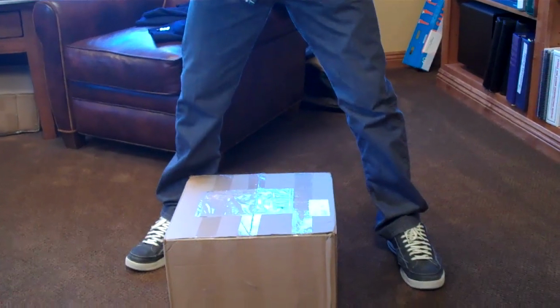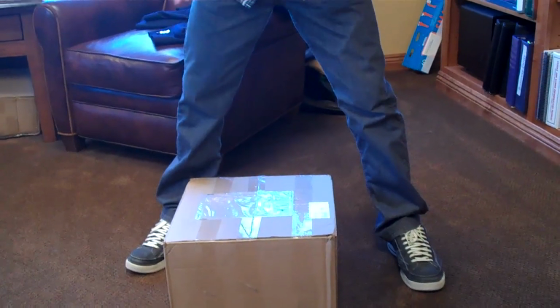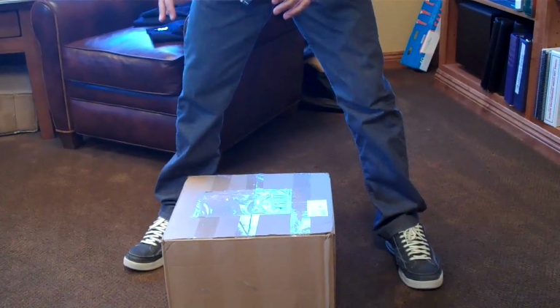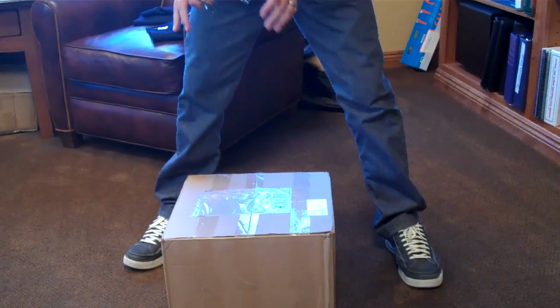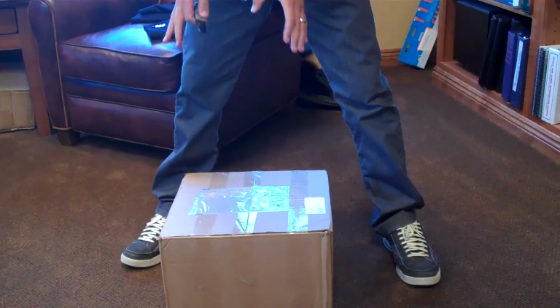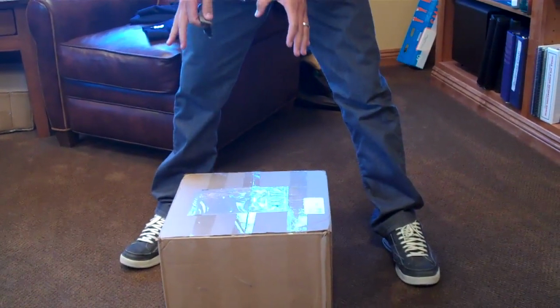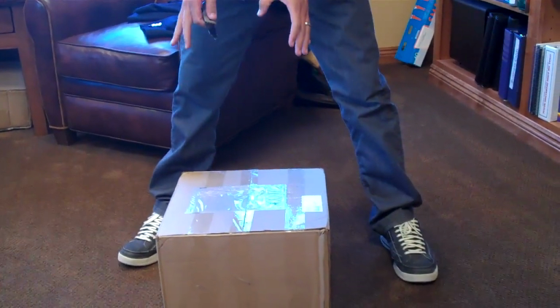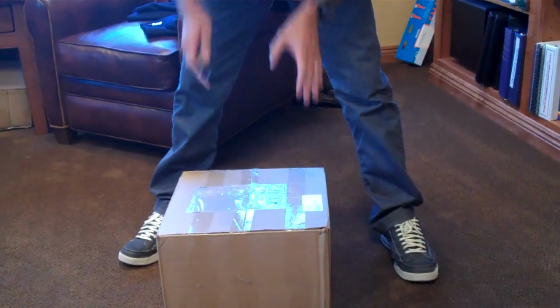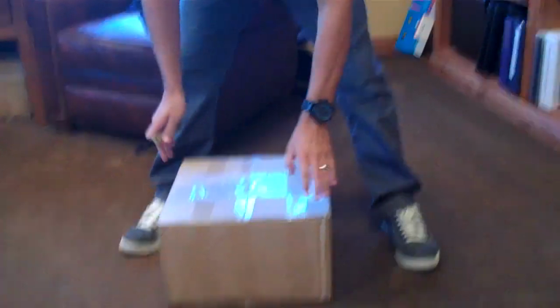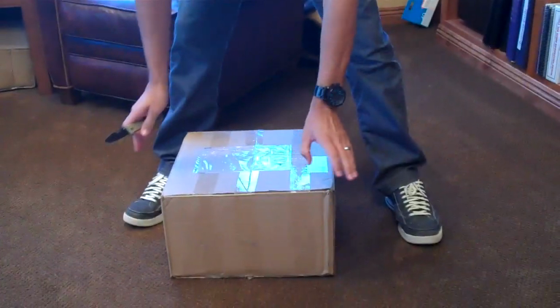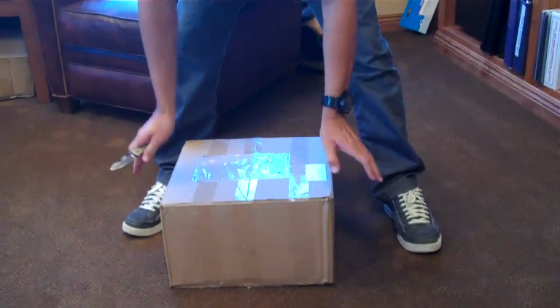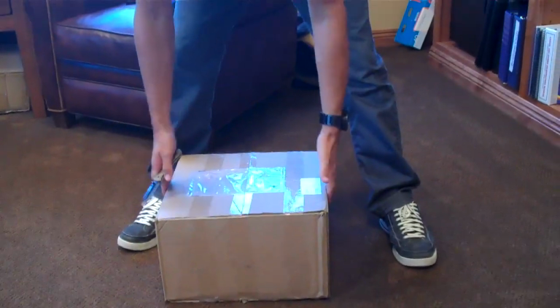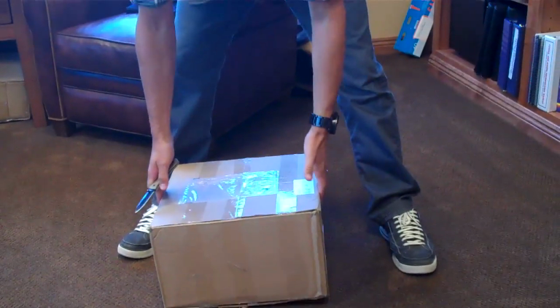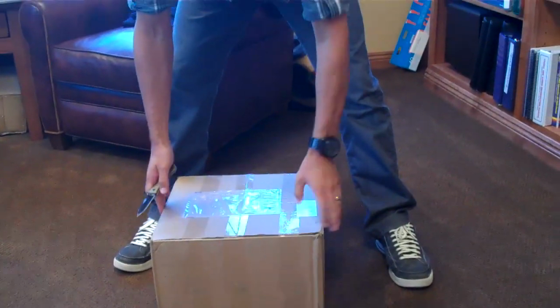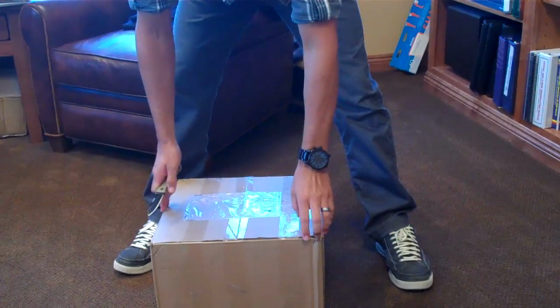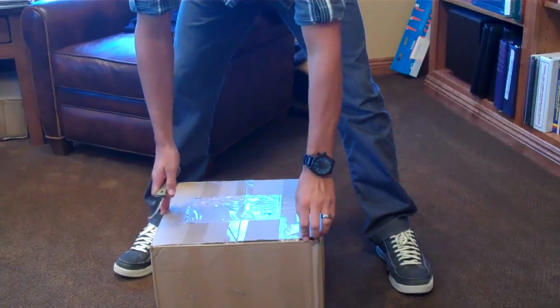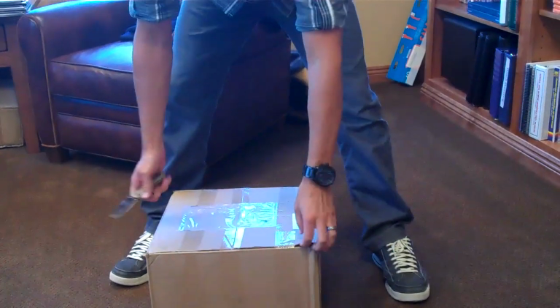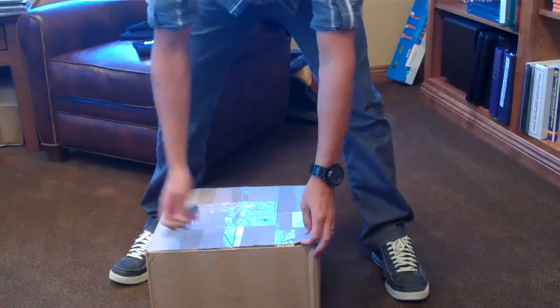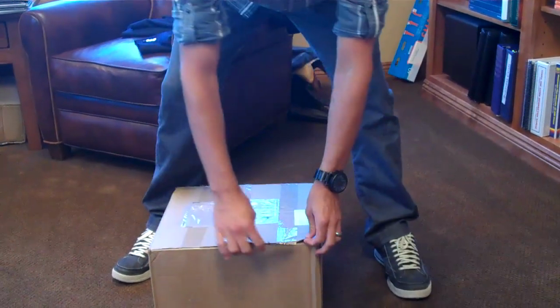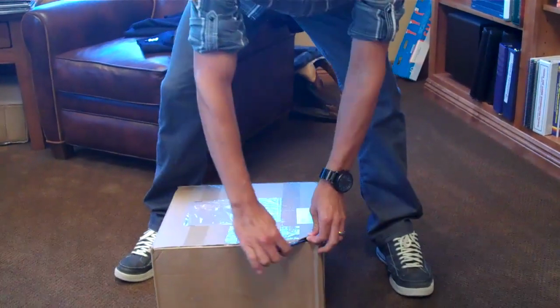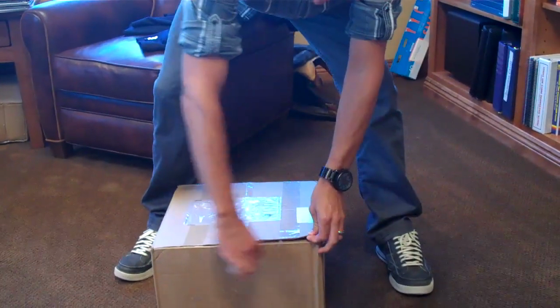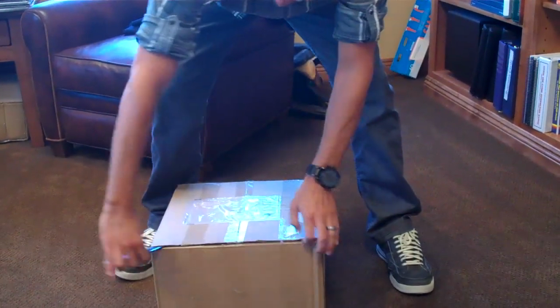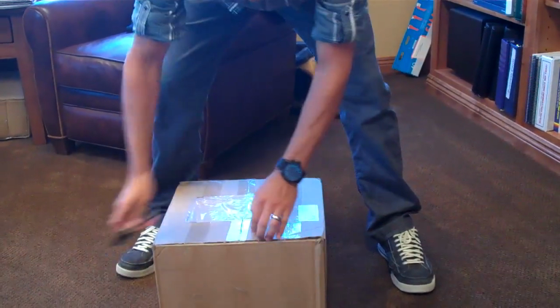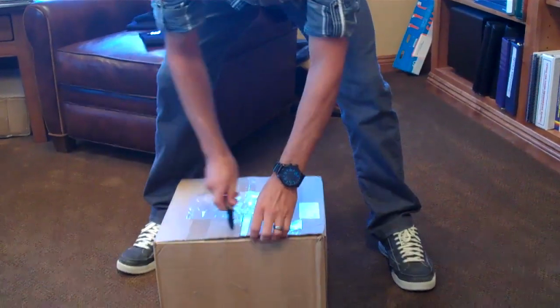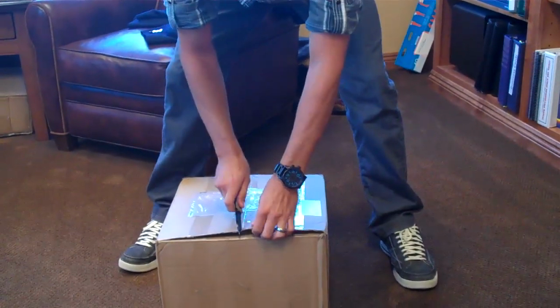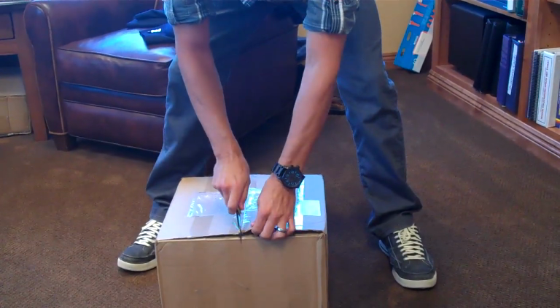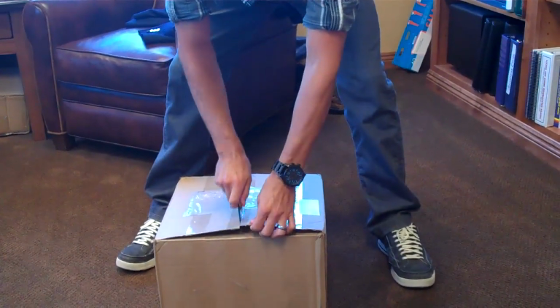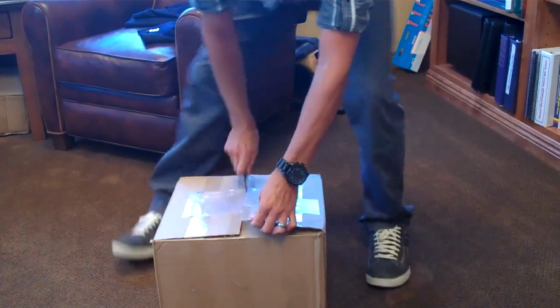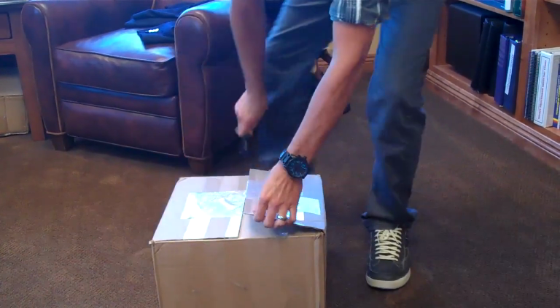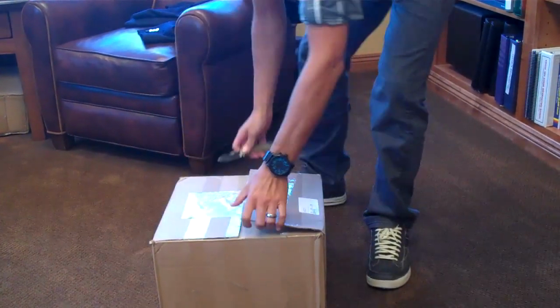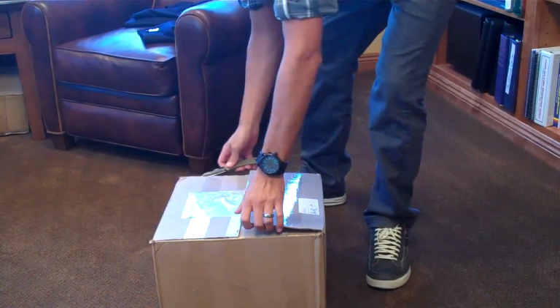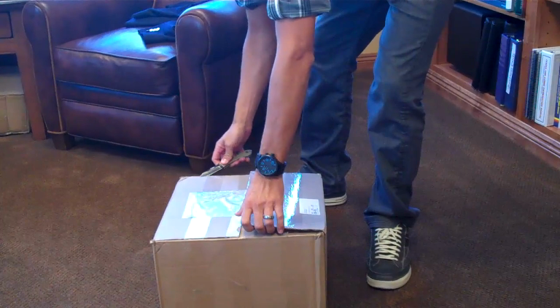I just got my new imprint safe. It just came in UPS today. As you can see, it's all taped up here. I'll go ahead and cut this open.